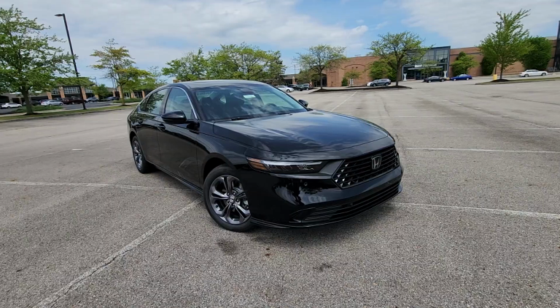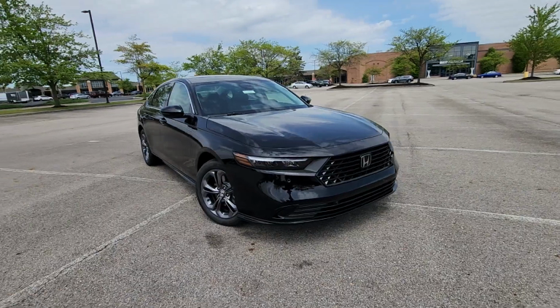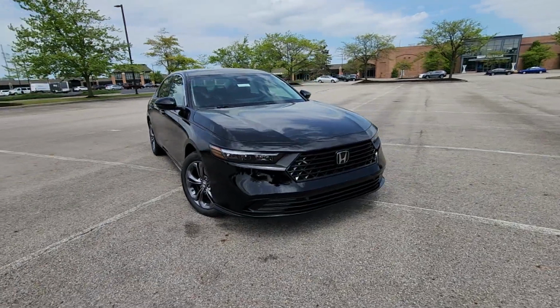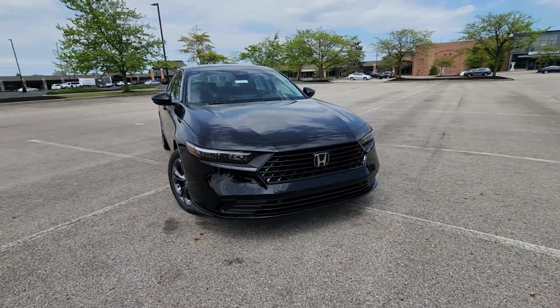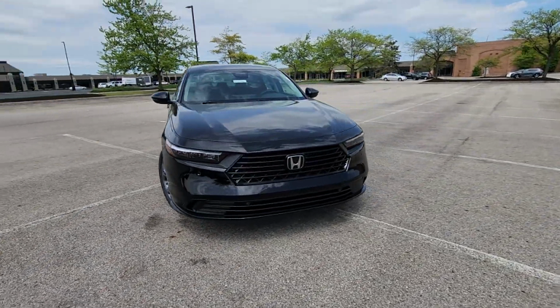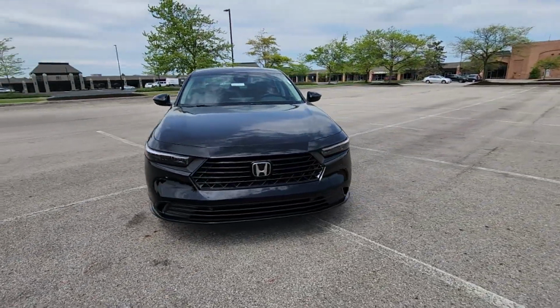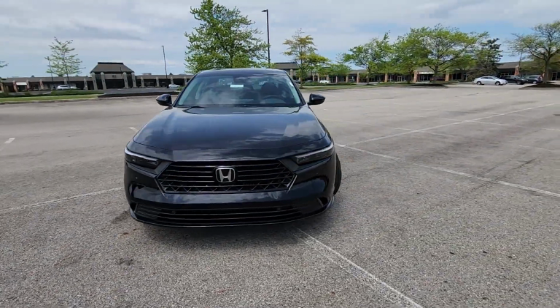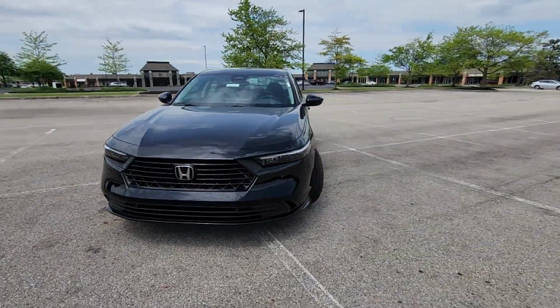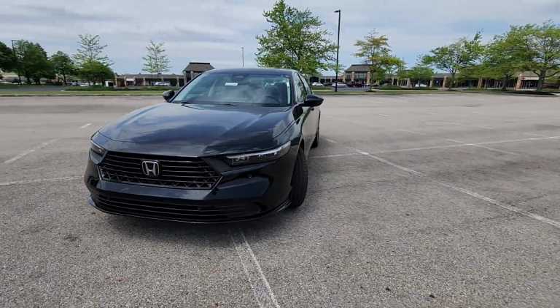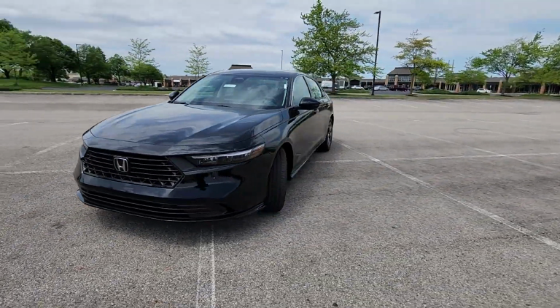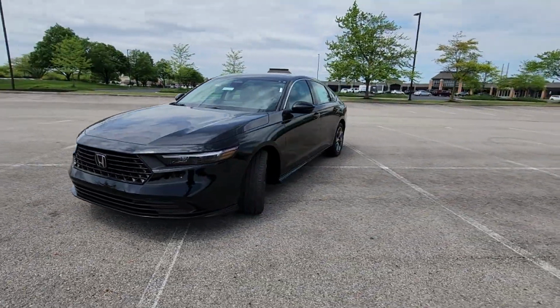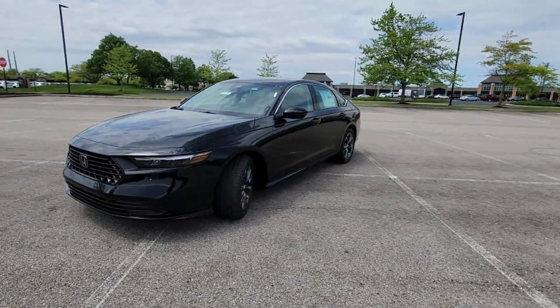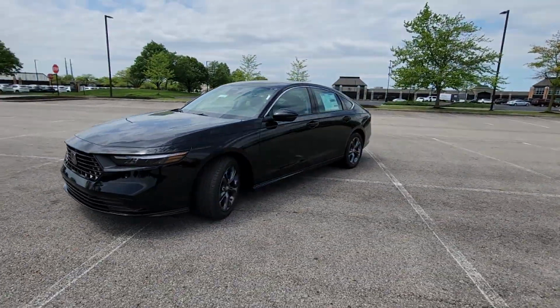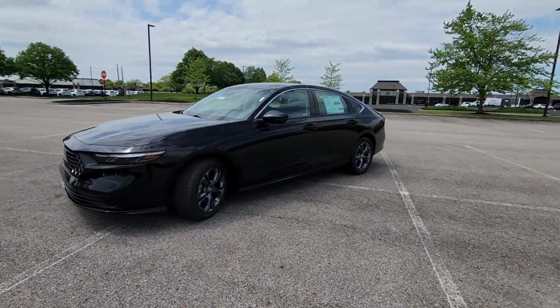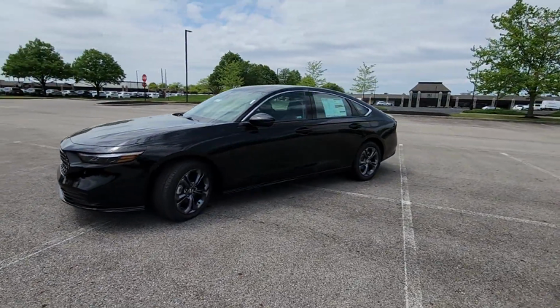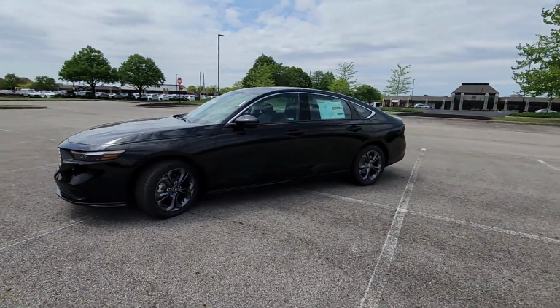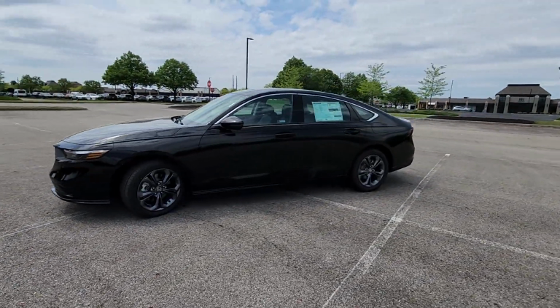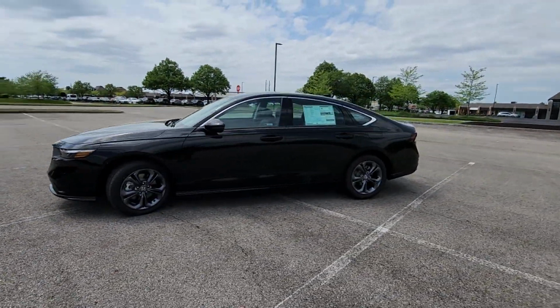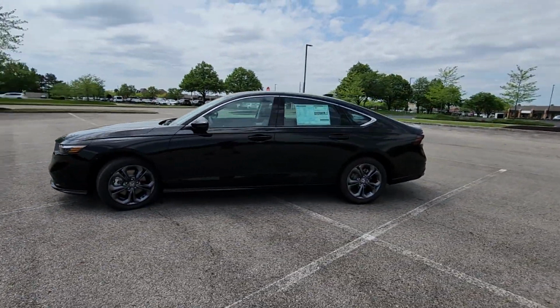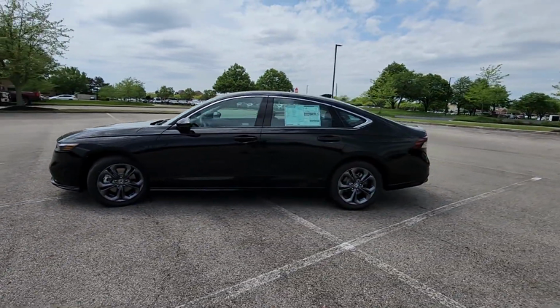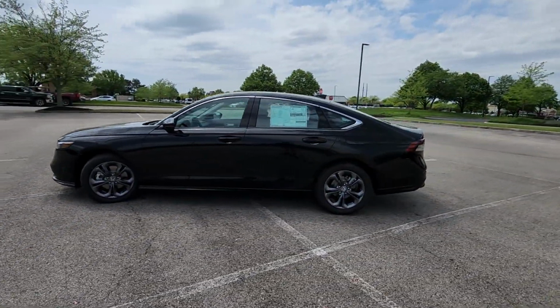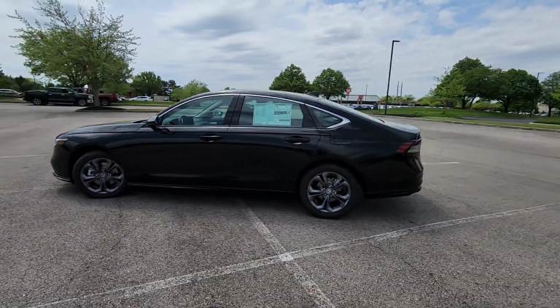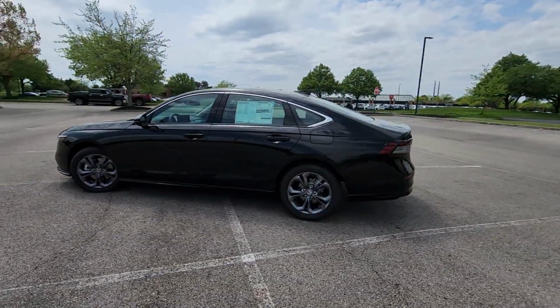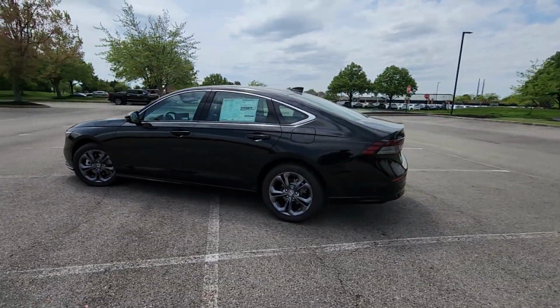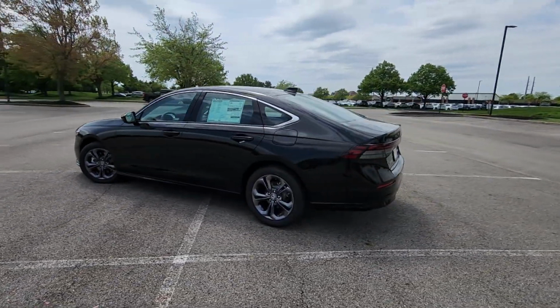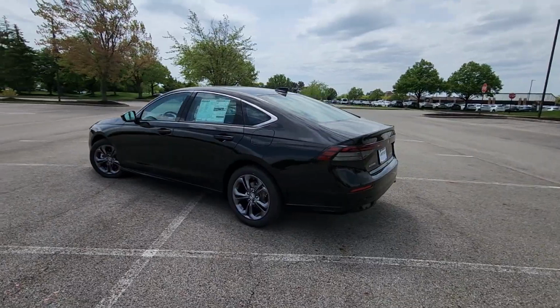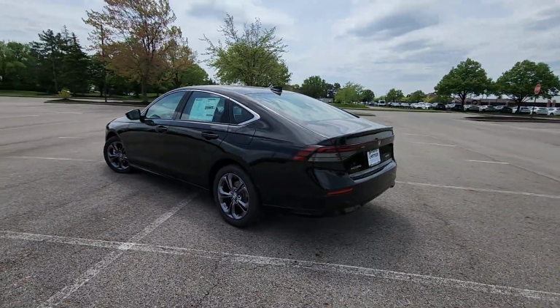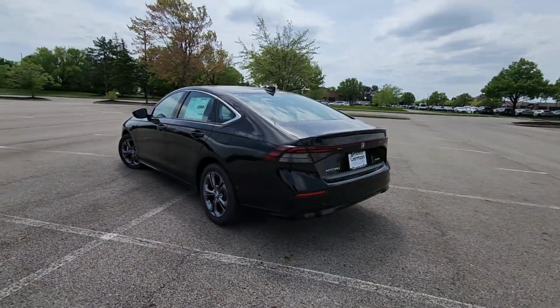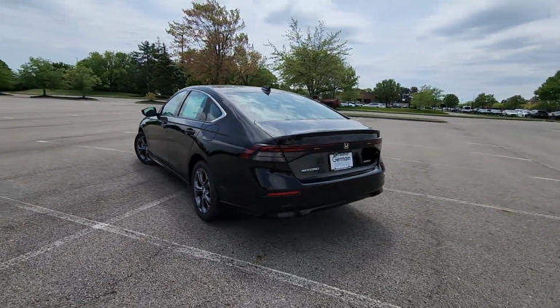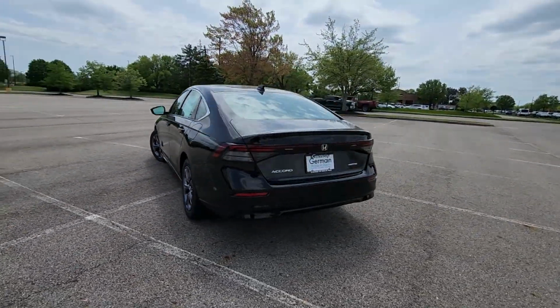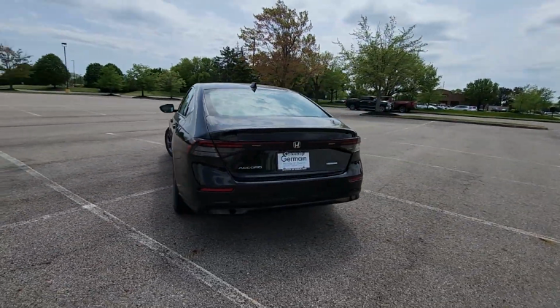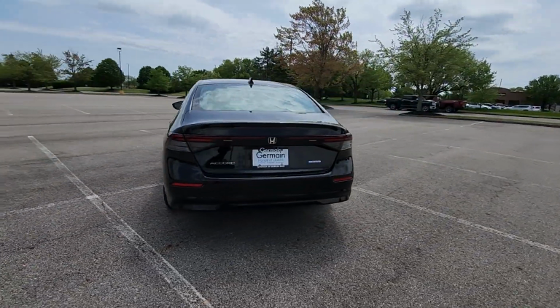2024 Honda Accord Hybrid. This sedan combines safety and comfort with style and performance. Experience the difference with these exceptional built-in comfort and convenience features.